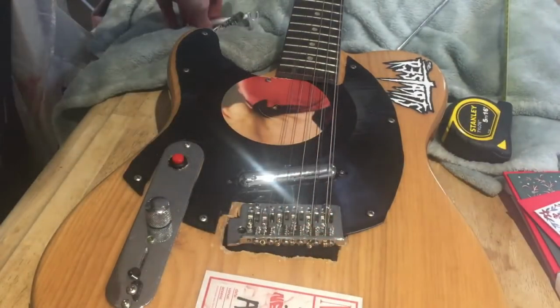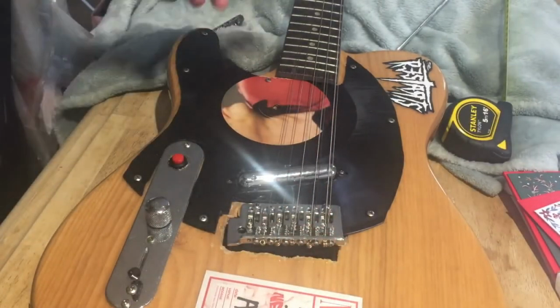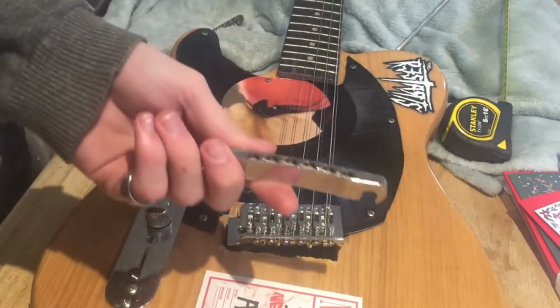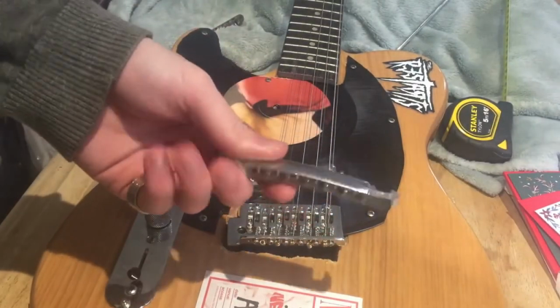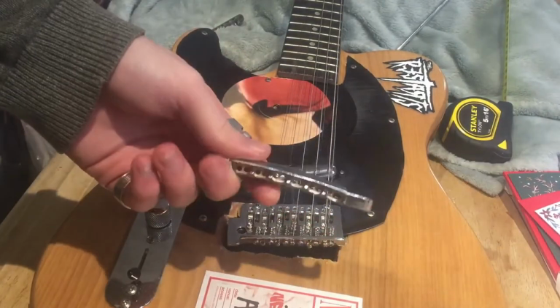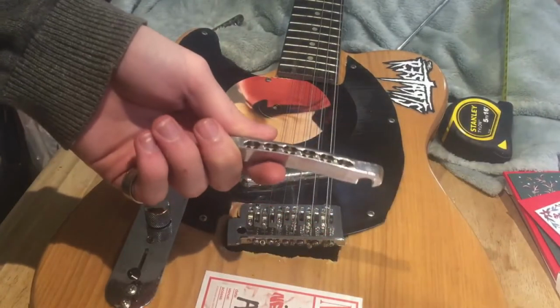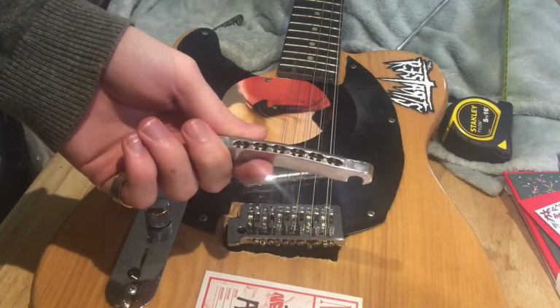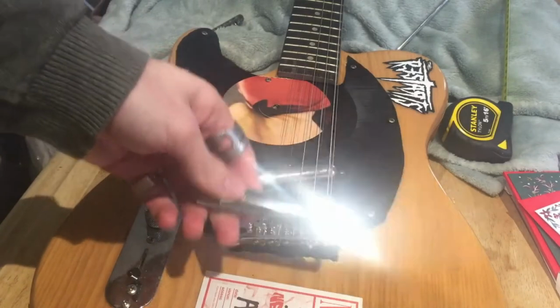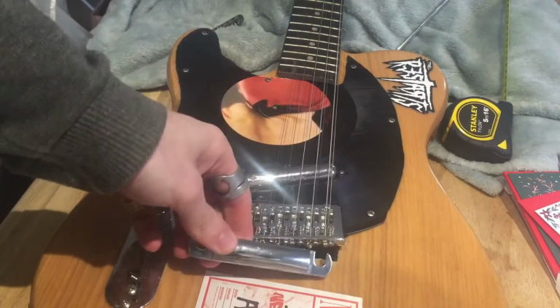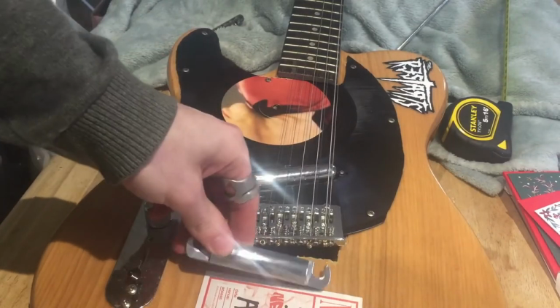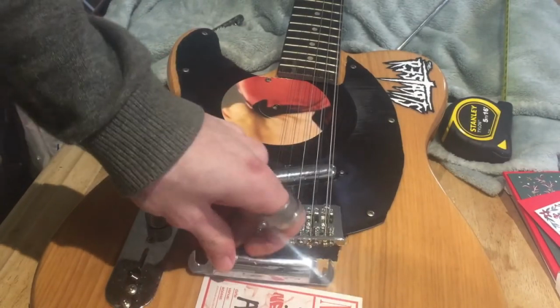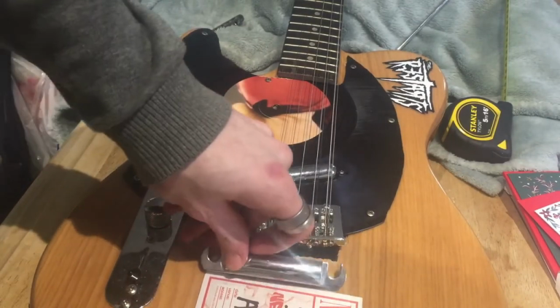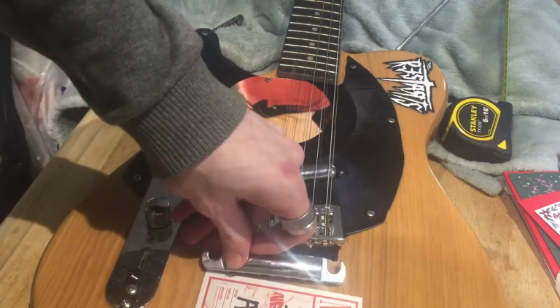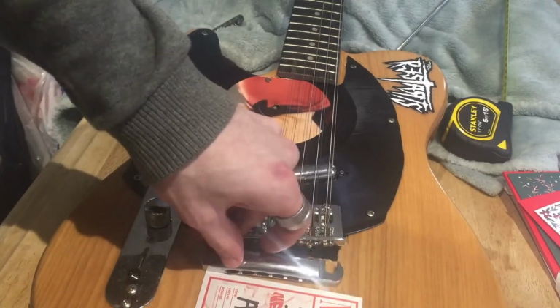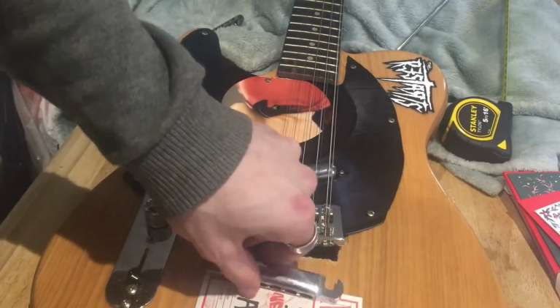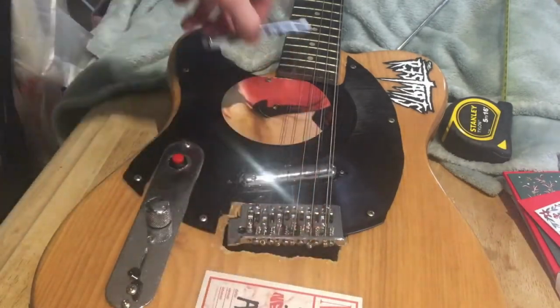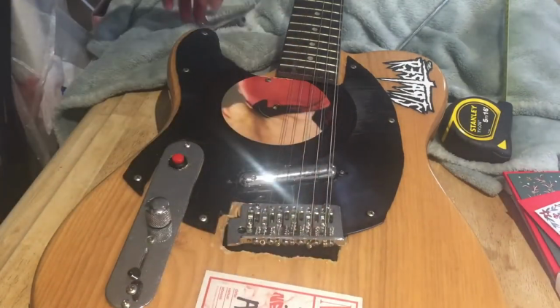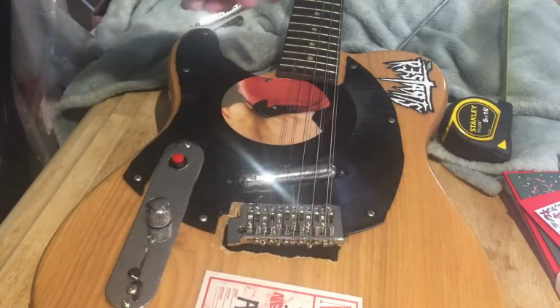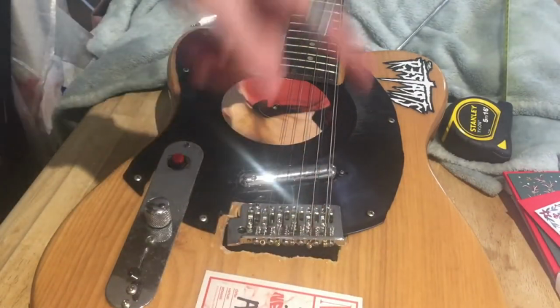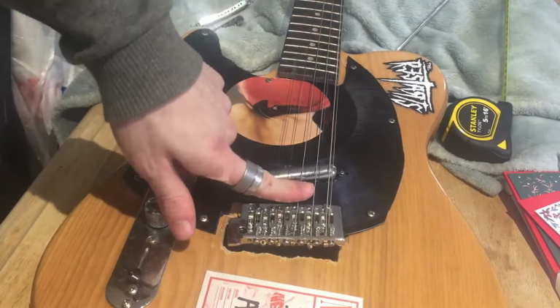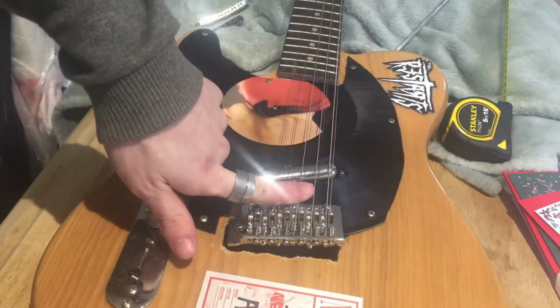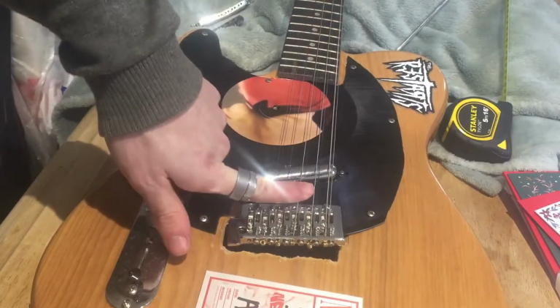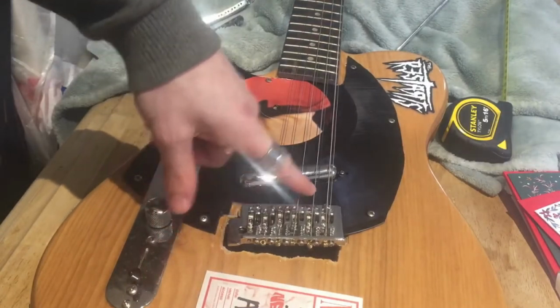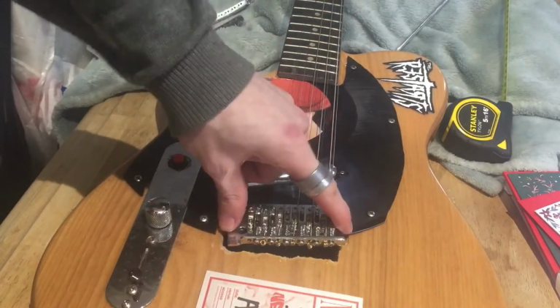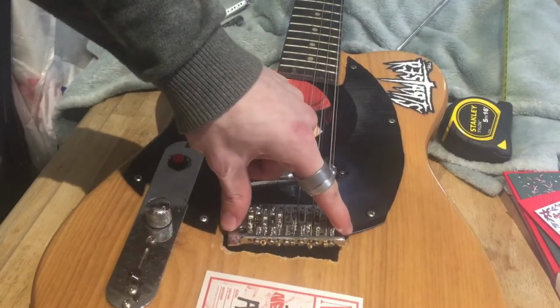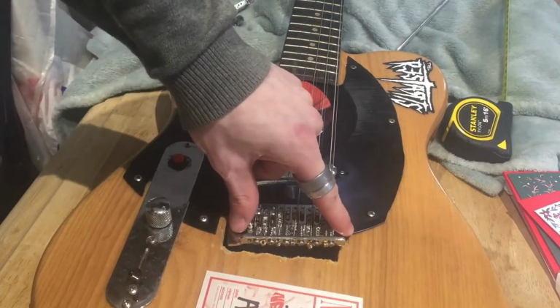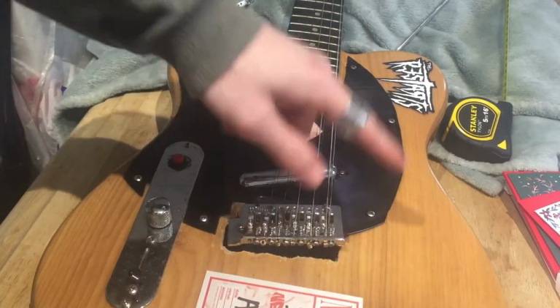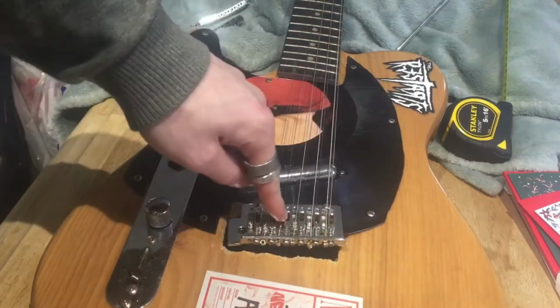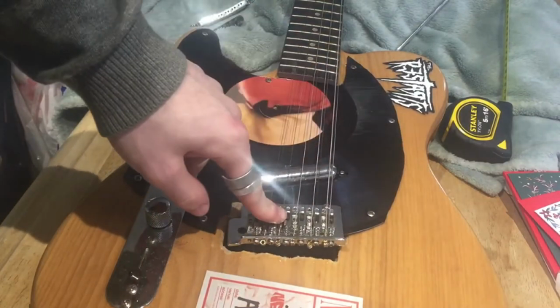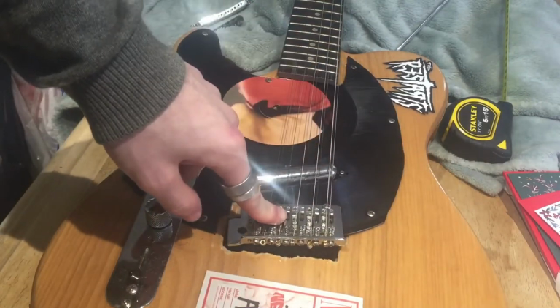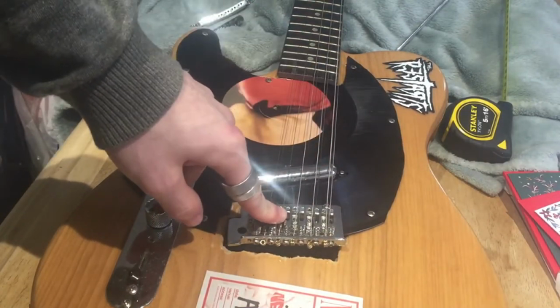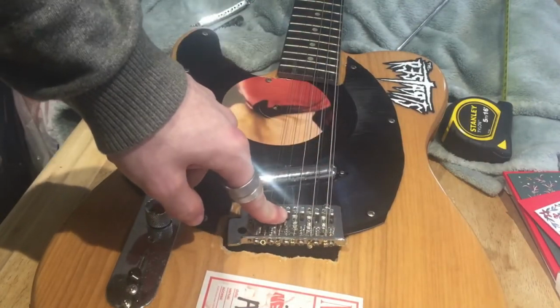Luckily the stop tail can fit in there just fine. So I'm going to take off all the strings, remove the bridge, and see if I can get some sort of block to fit in there.